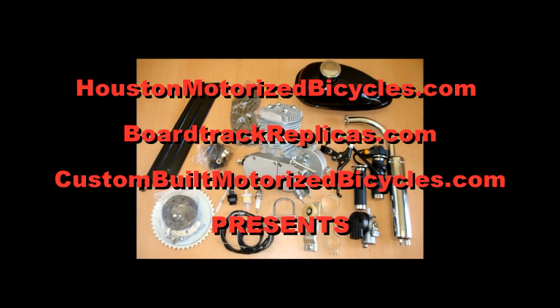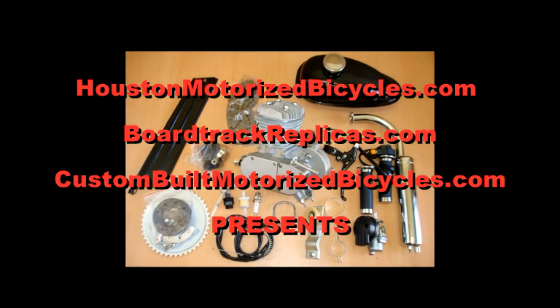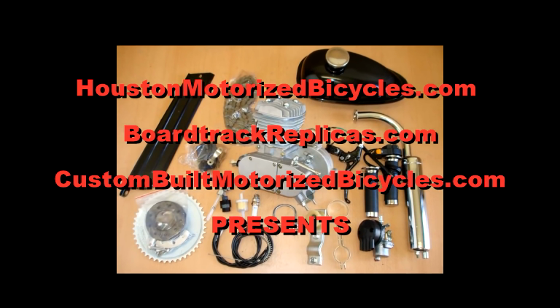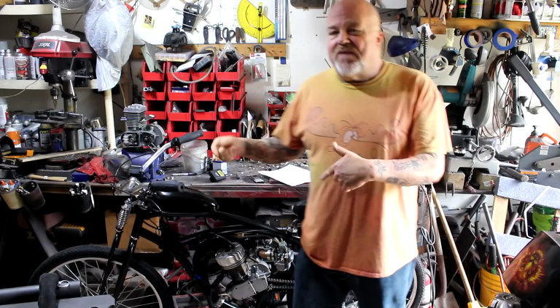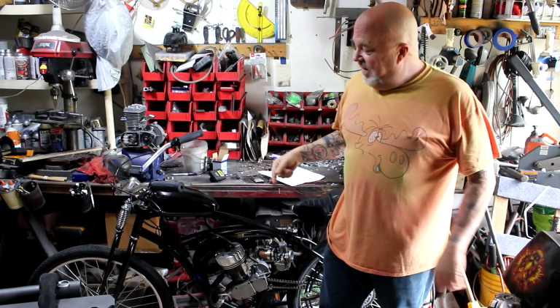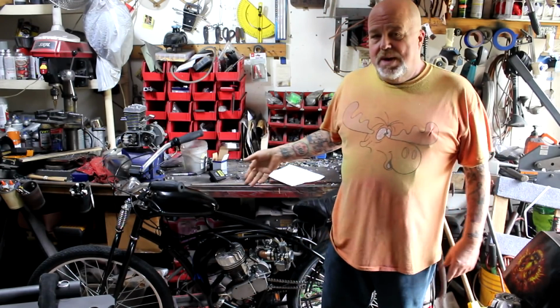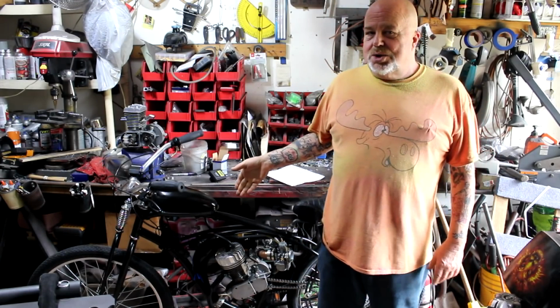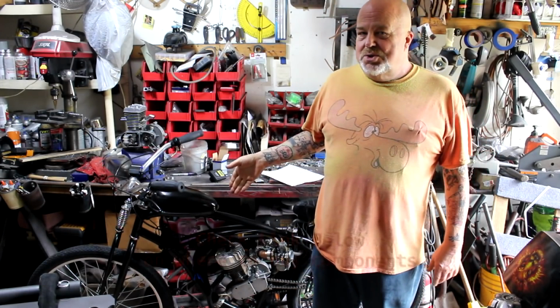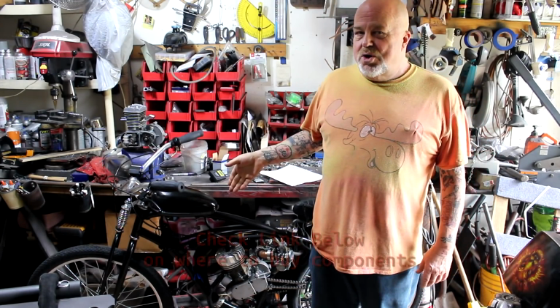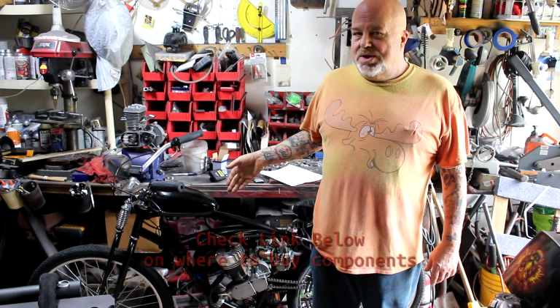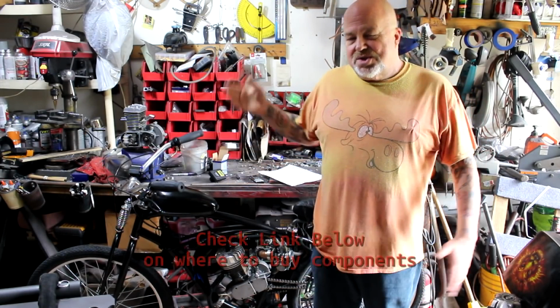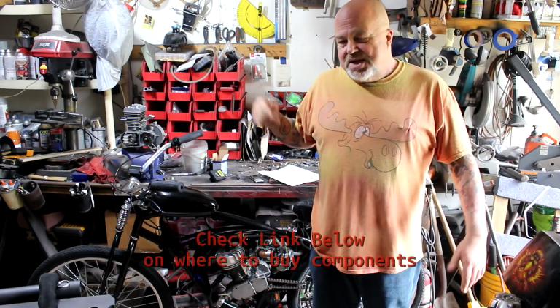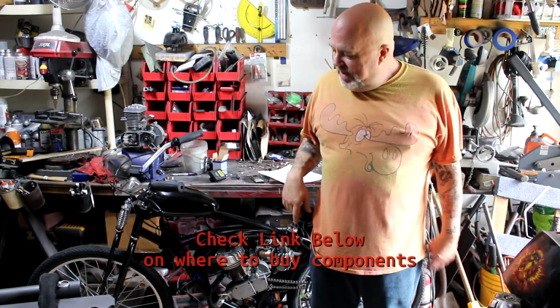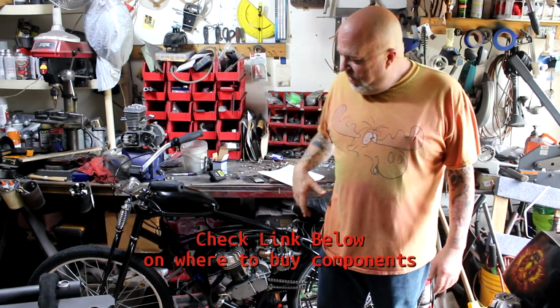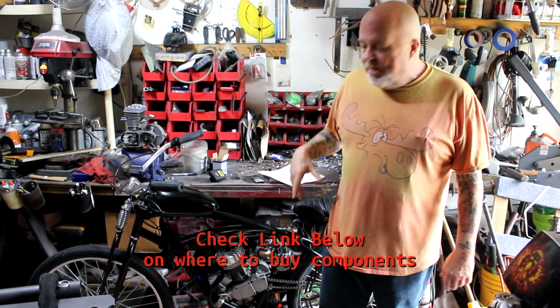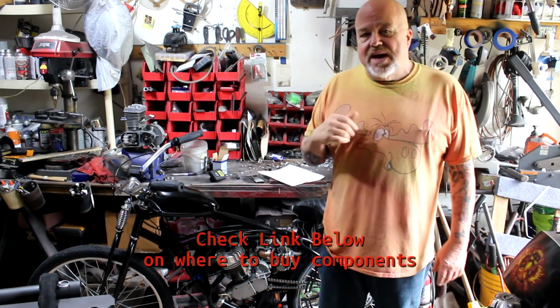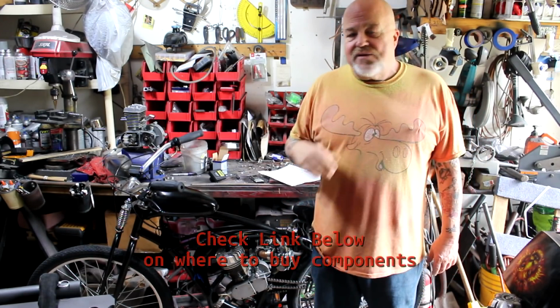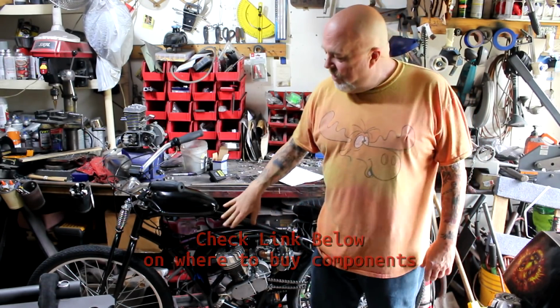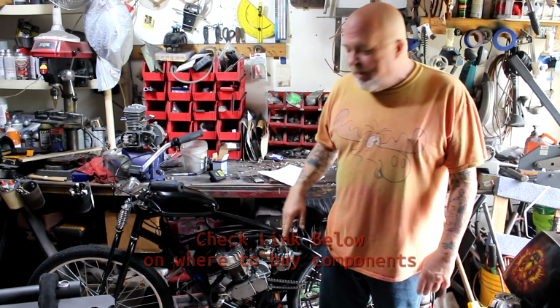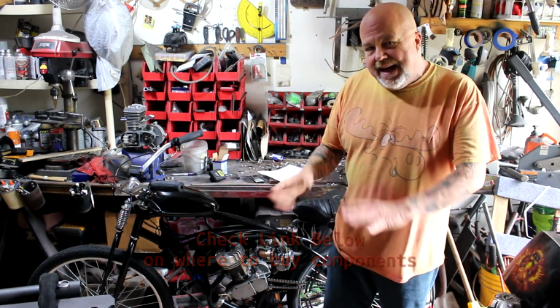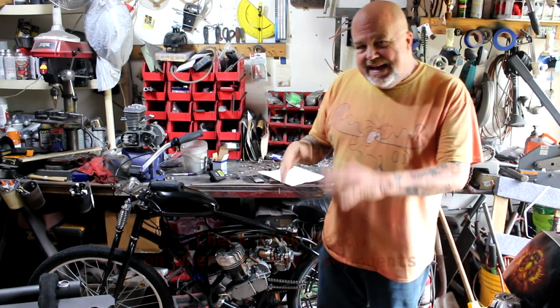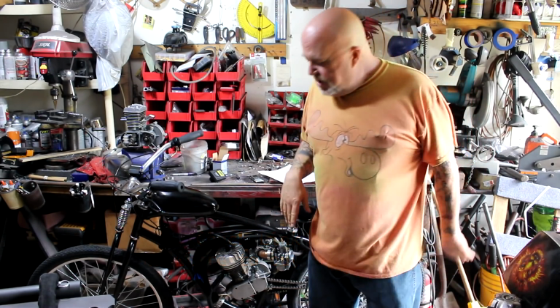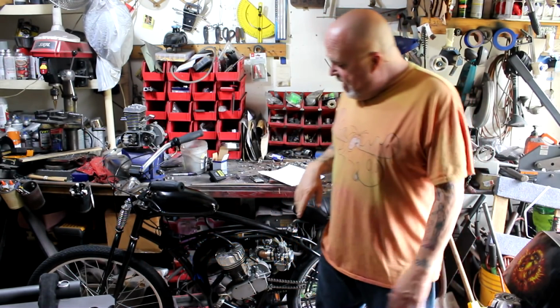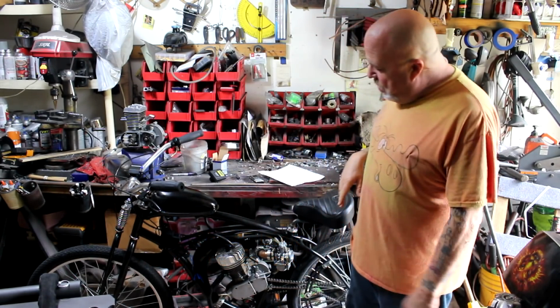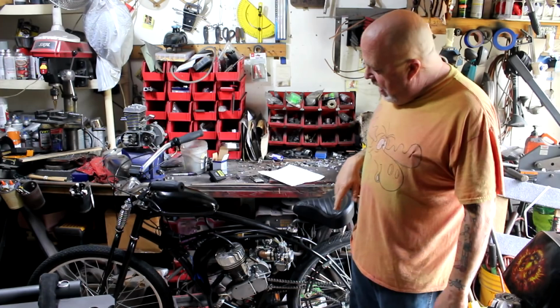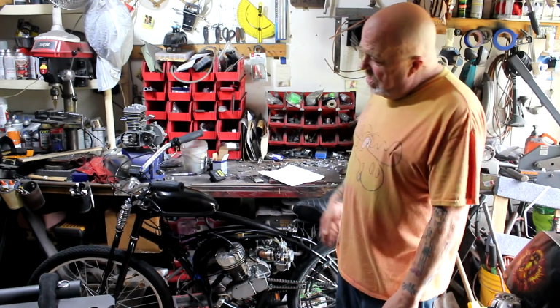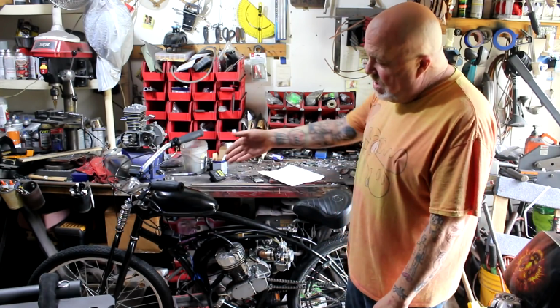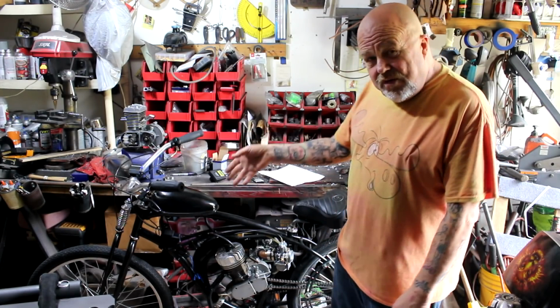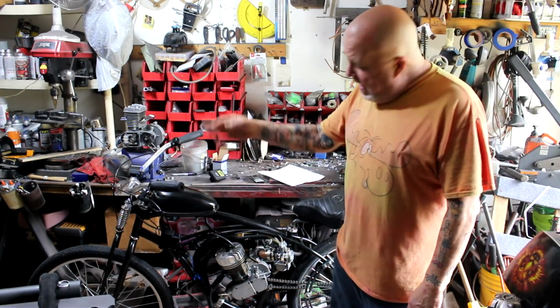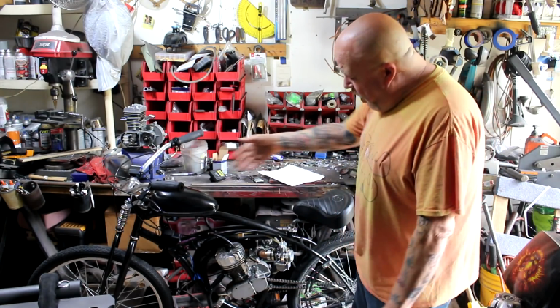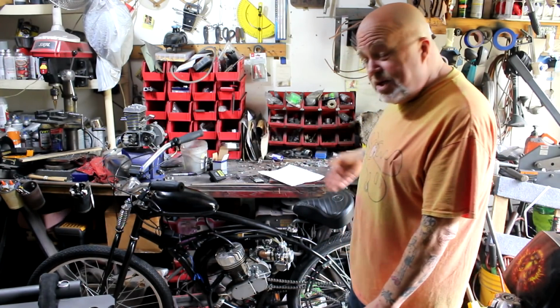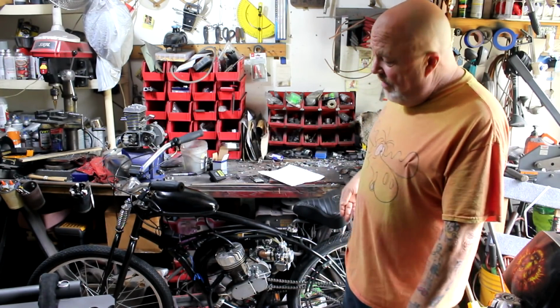Hey everyone. I finally finished my ultimate two-stroke build here. Sorry it's taken me a little while, but I've had a lot of fun riding the bike, getting it tuned up and sorted out. So let's go over the bike from one end to the other.